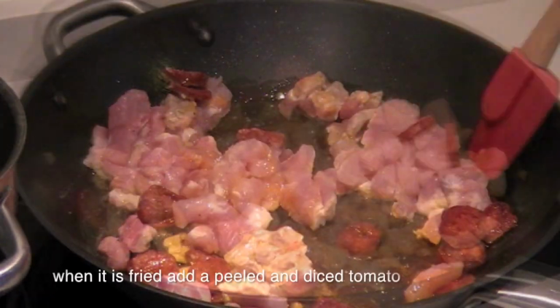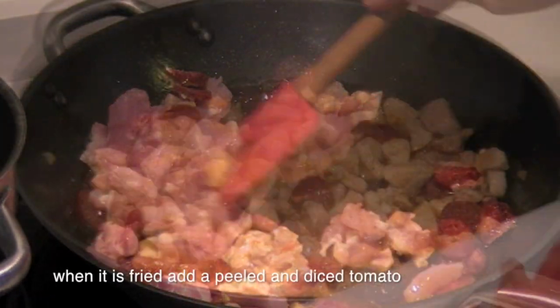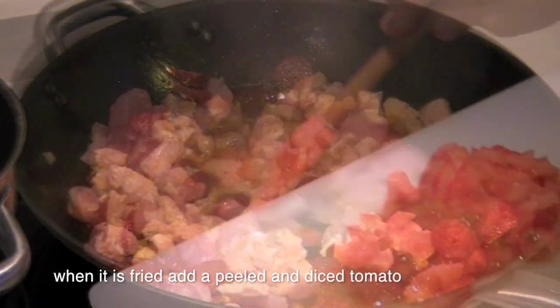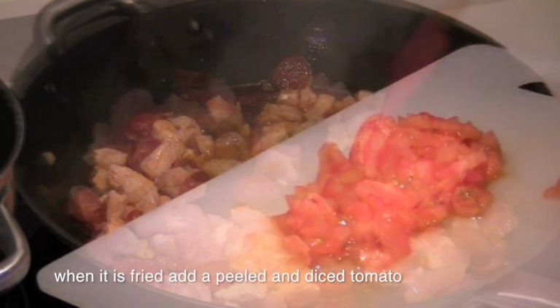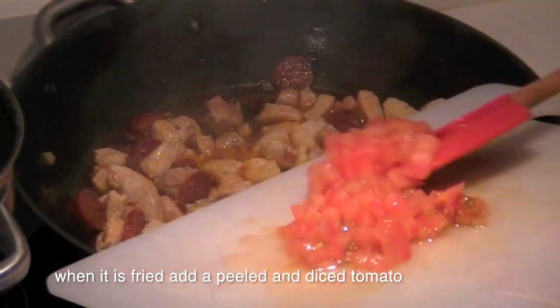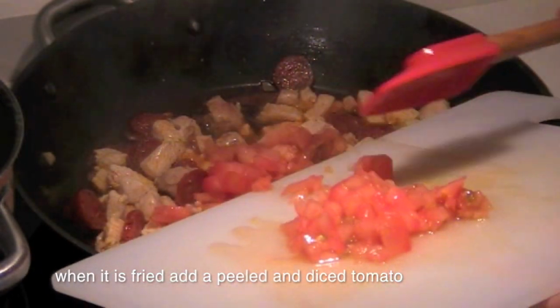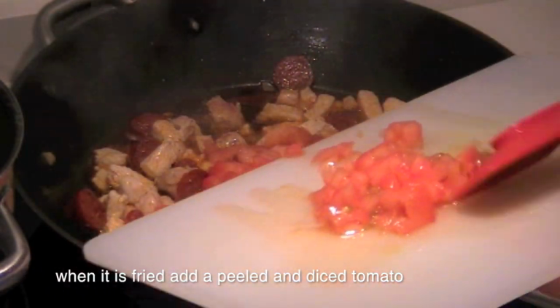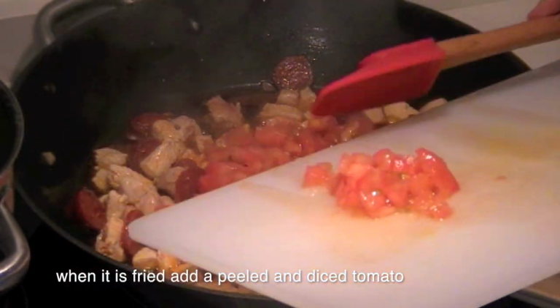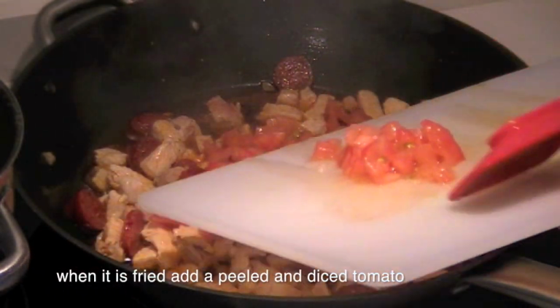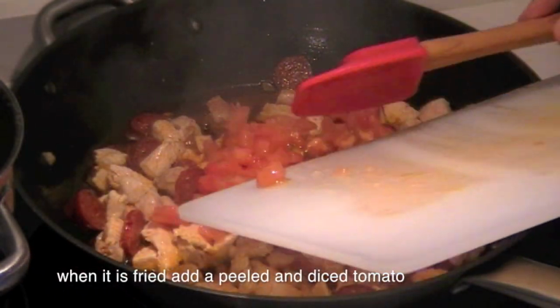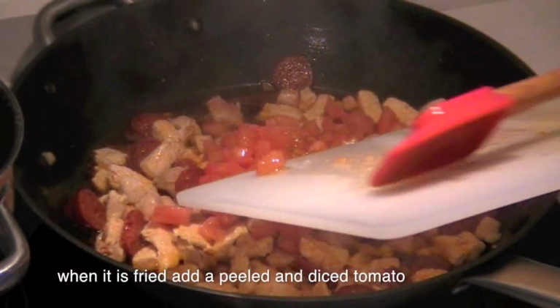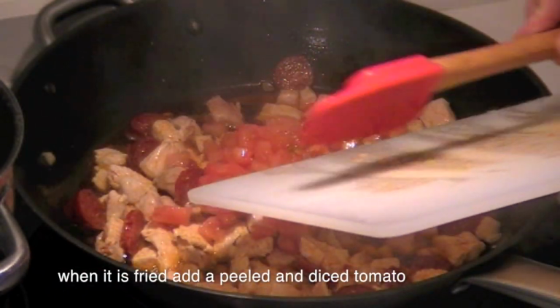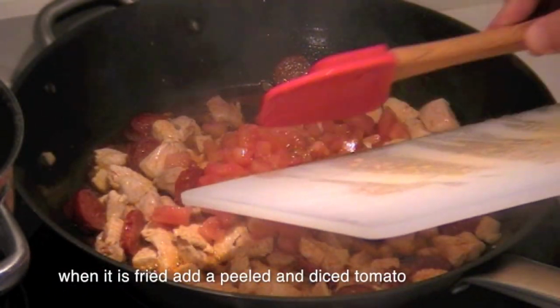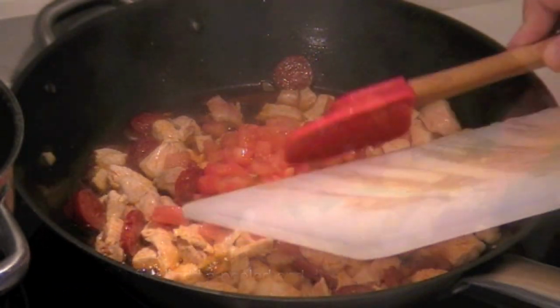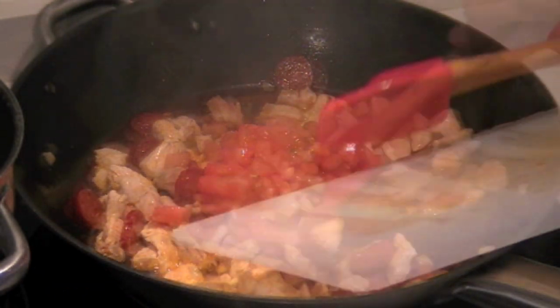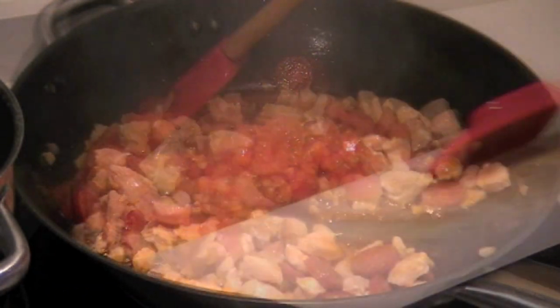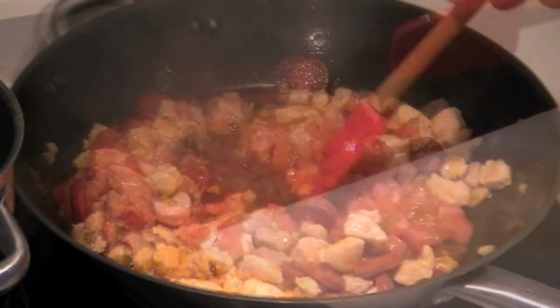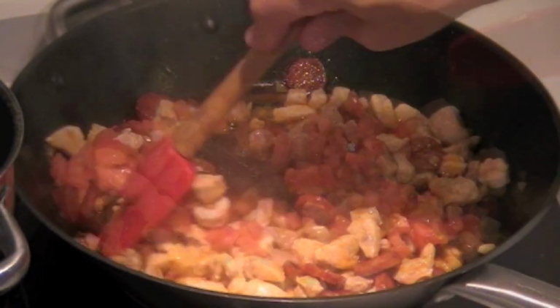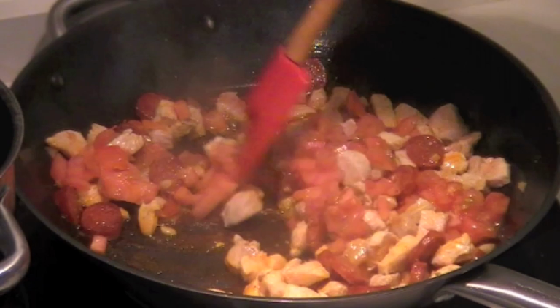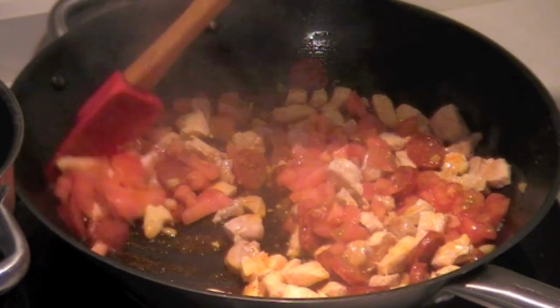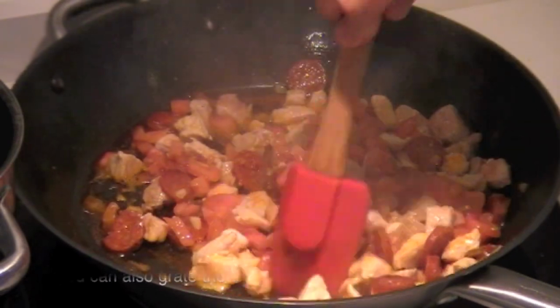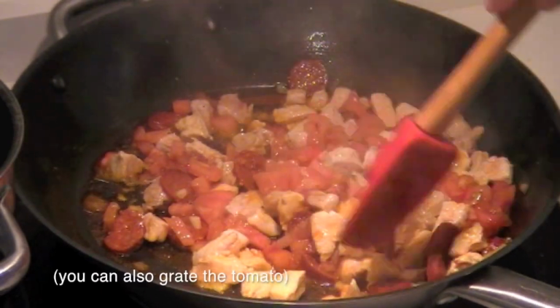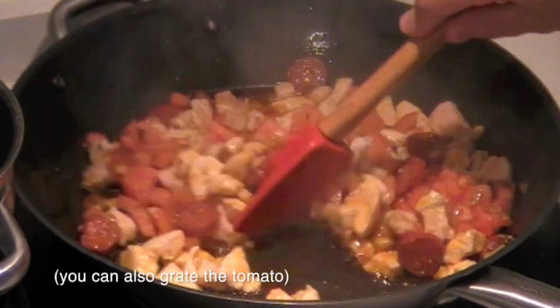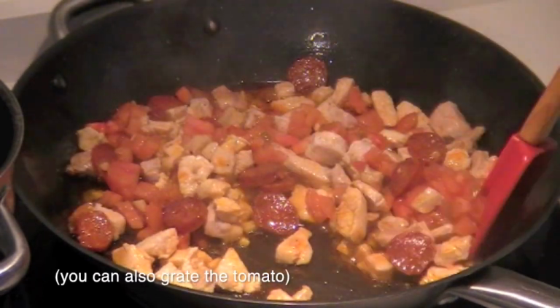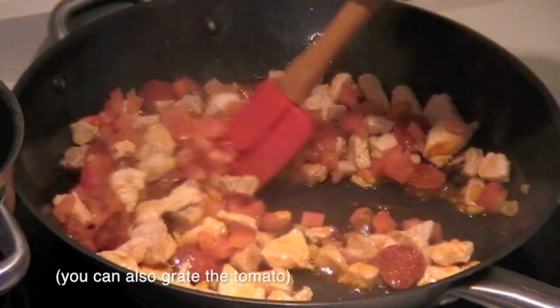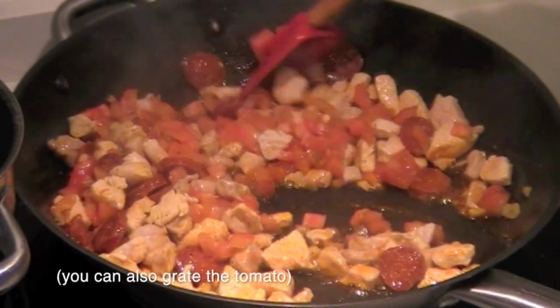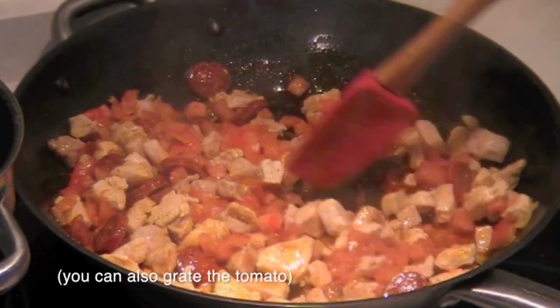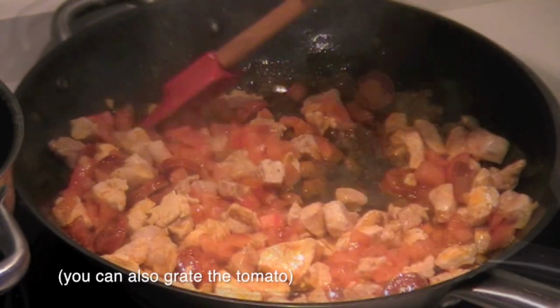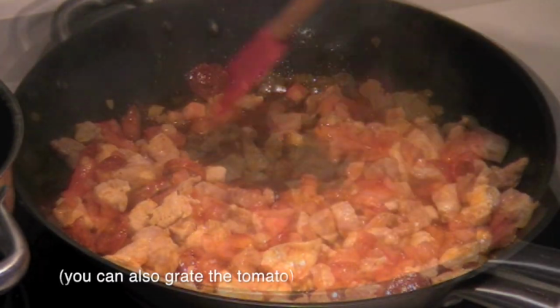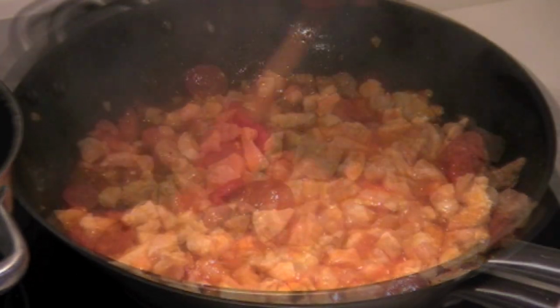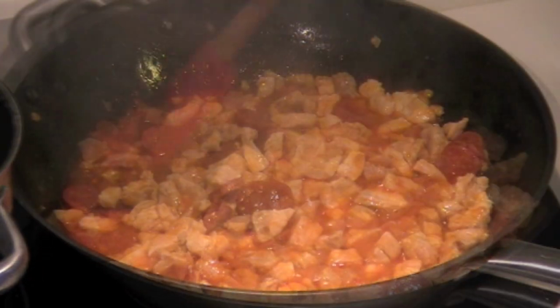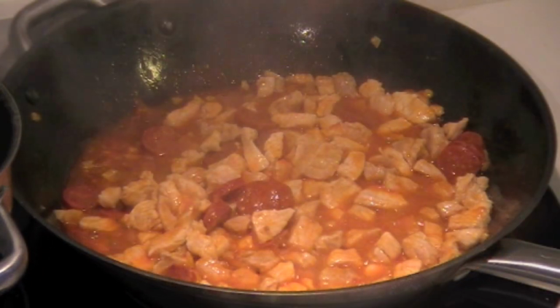When it is fried, add peeled and diced tomato. You can also grate the tomato instead.